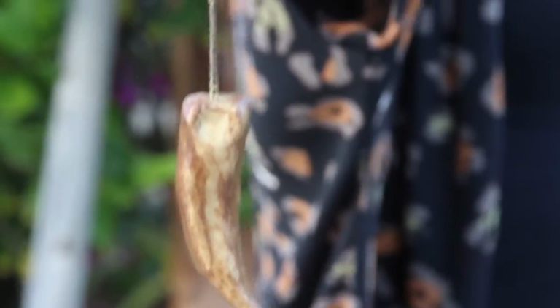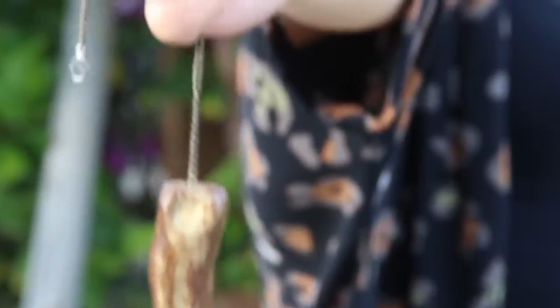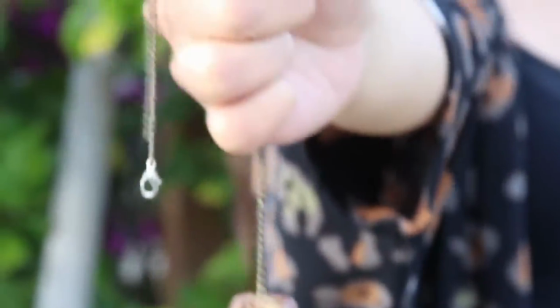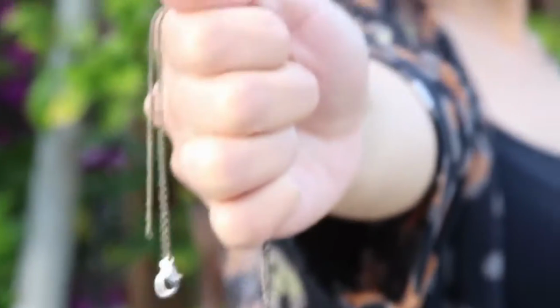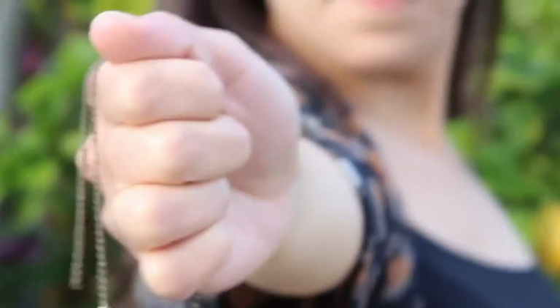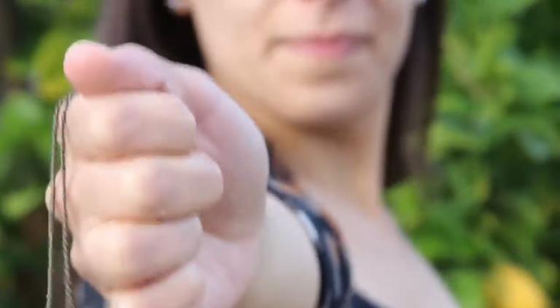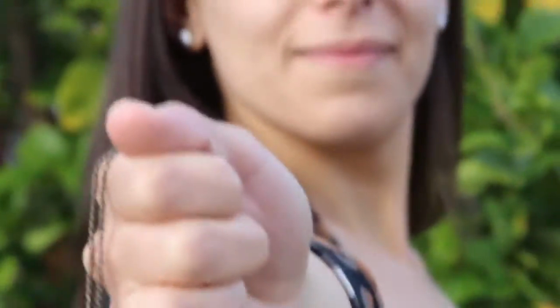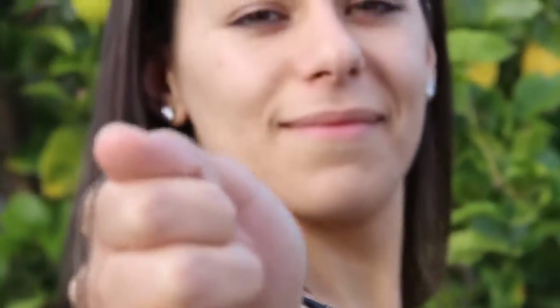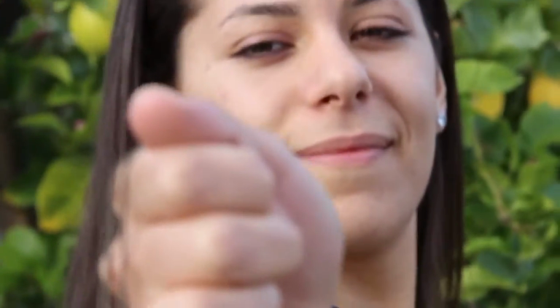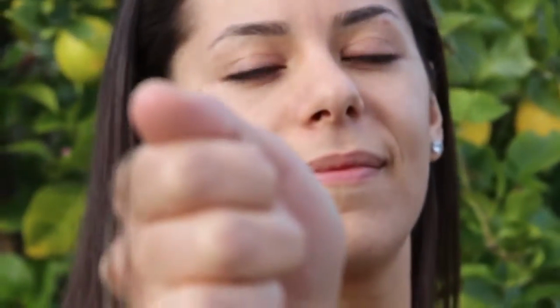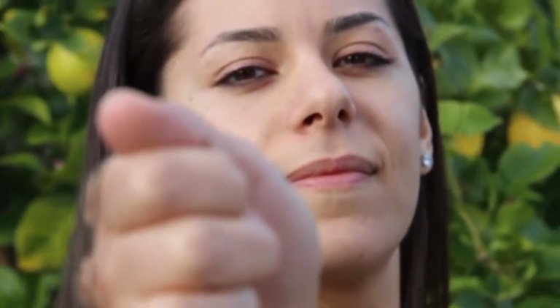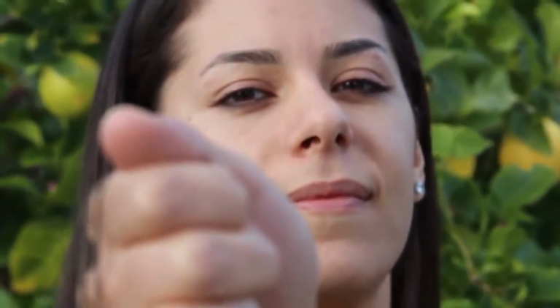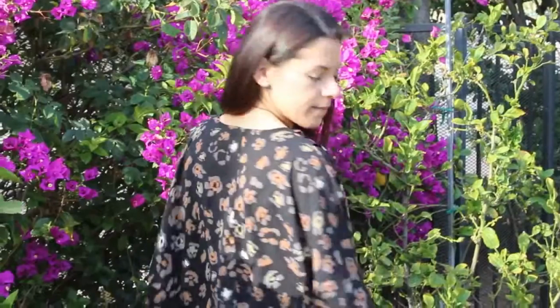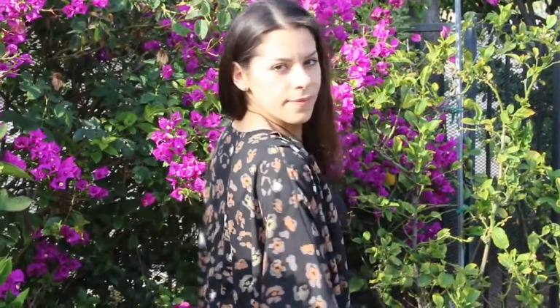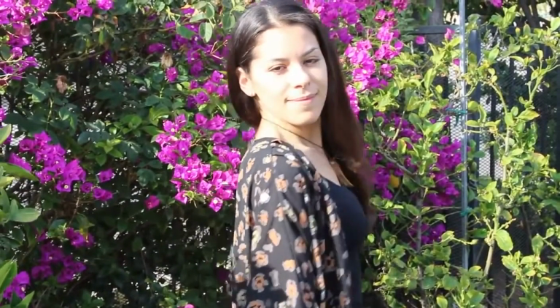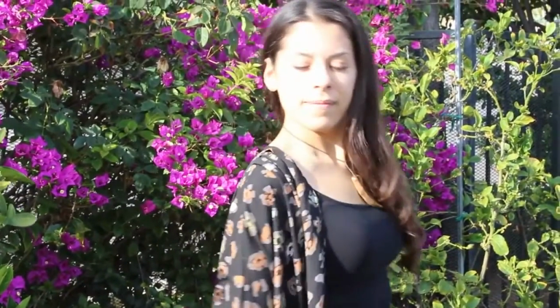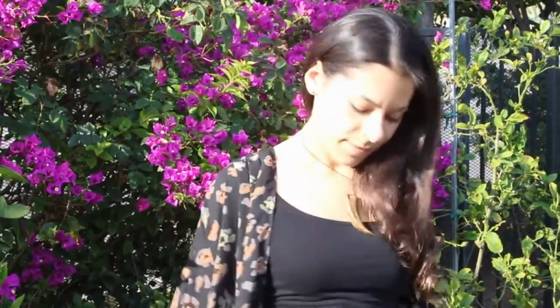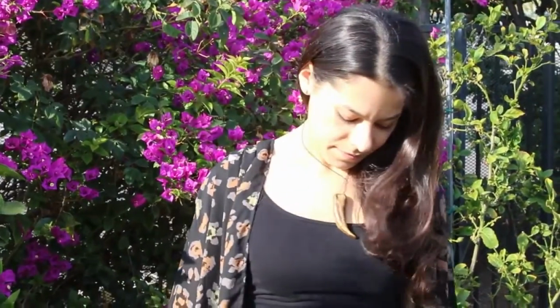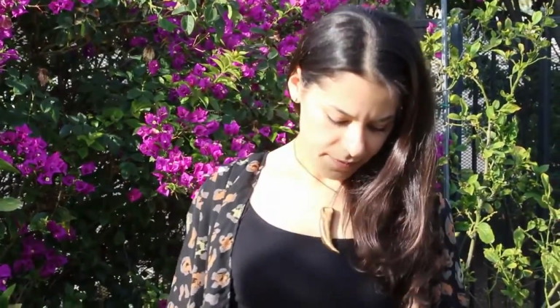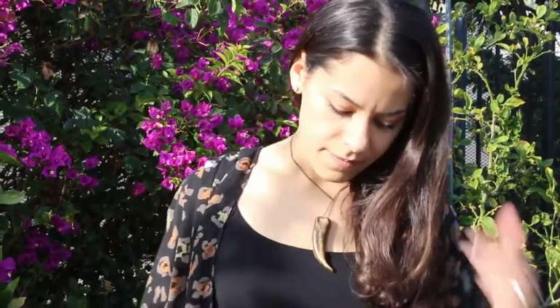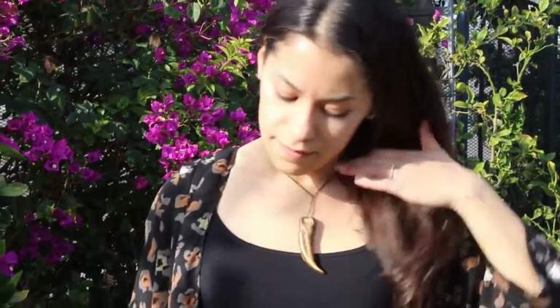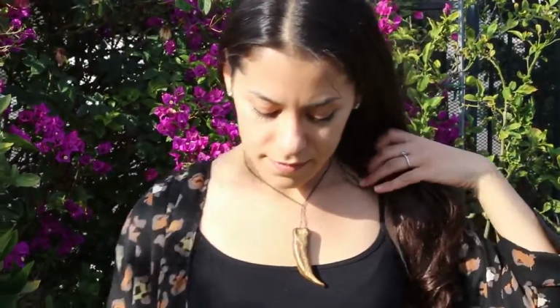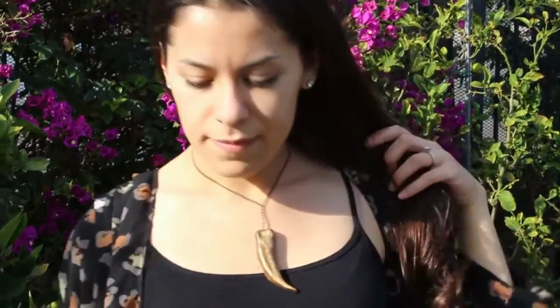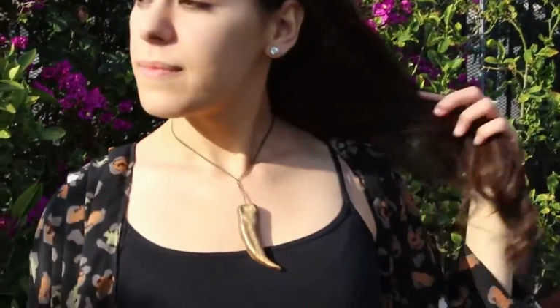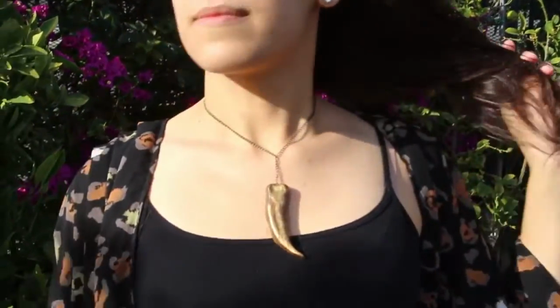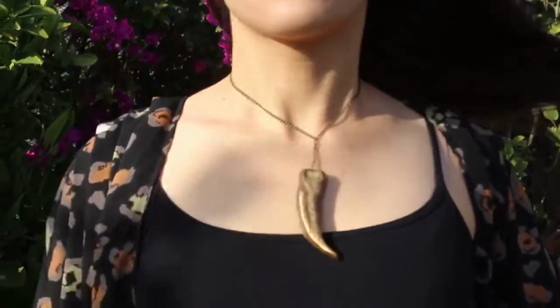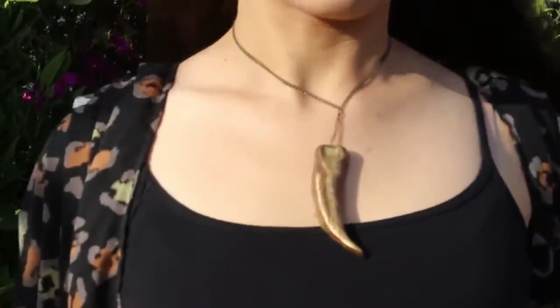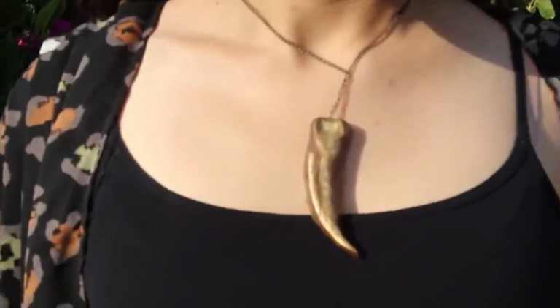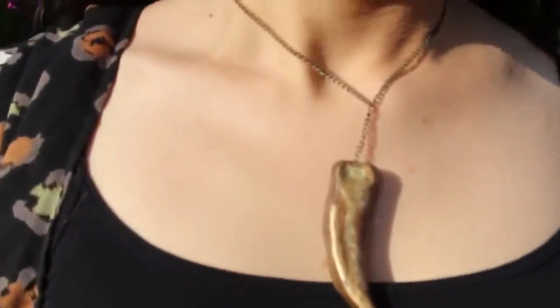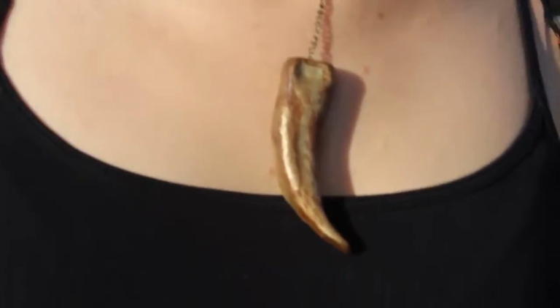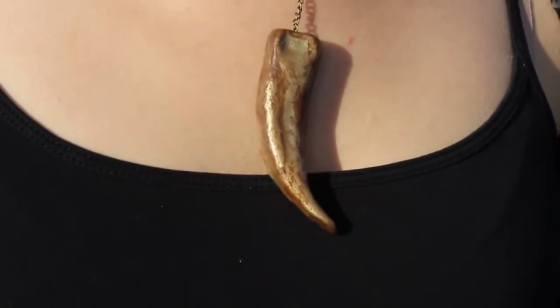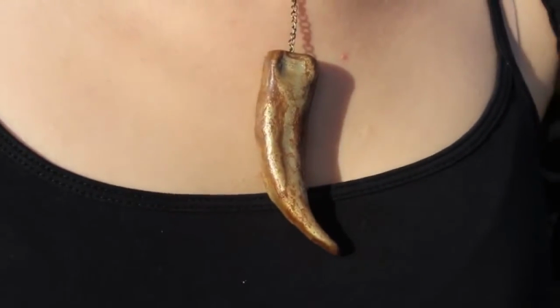I hope you guys enjoyed watching this tutorial. If you did, be sure to give it a thumbs up and leave me a comment letting me know who your favorite Game of Thrones character is and why. See you guys next time, bye!